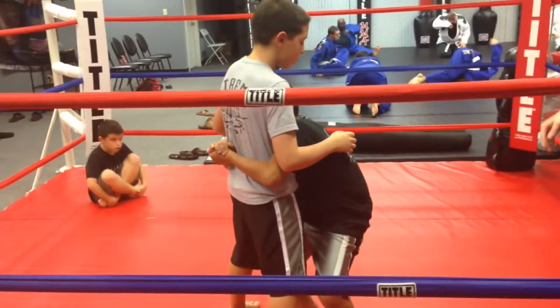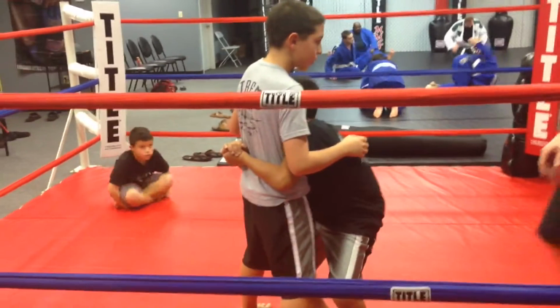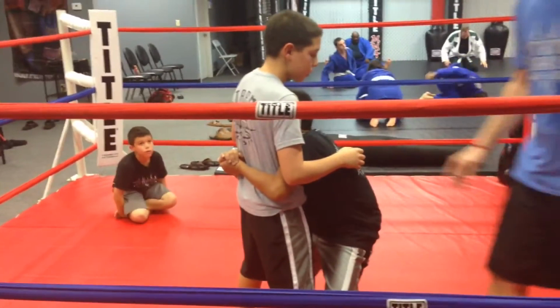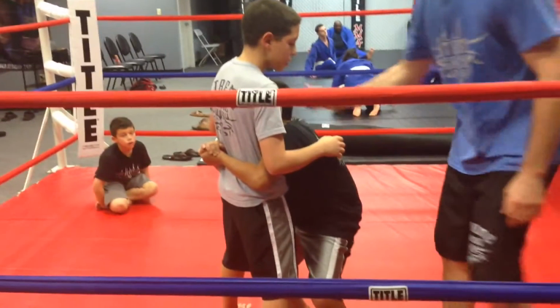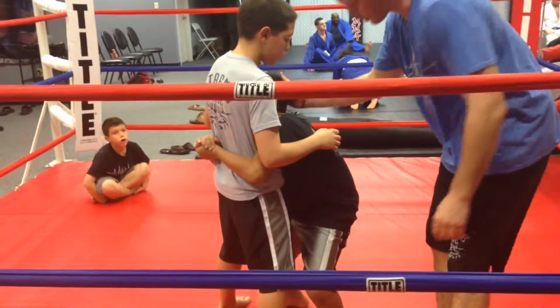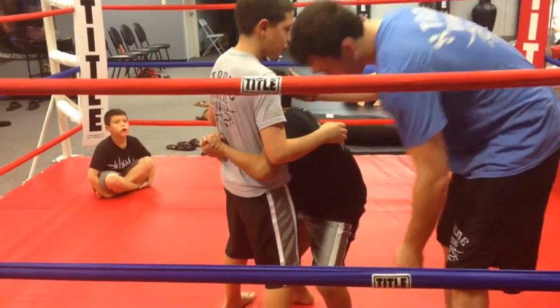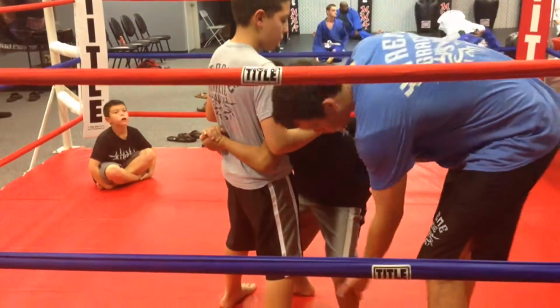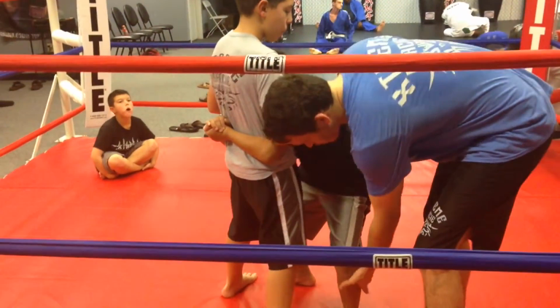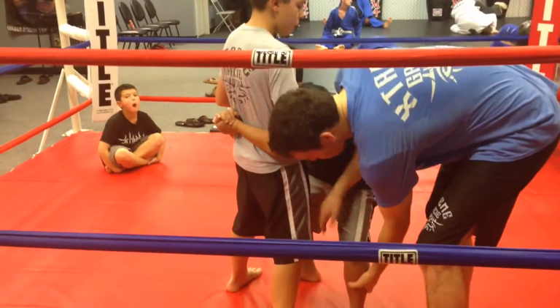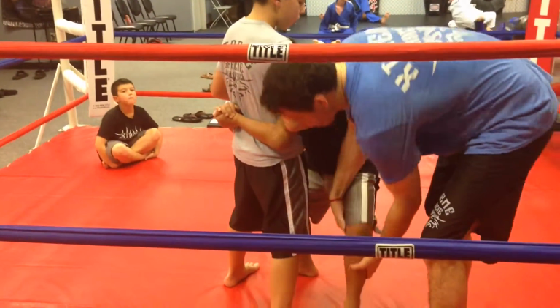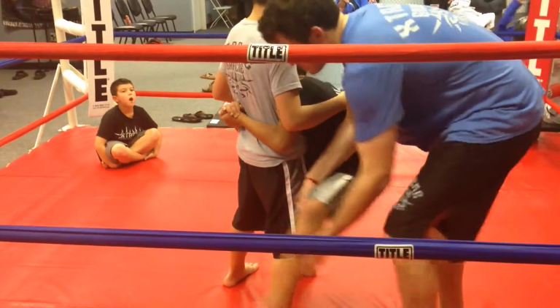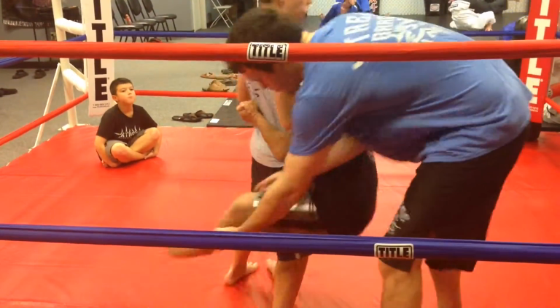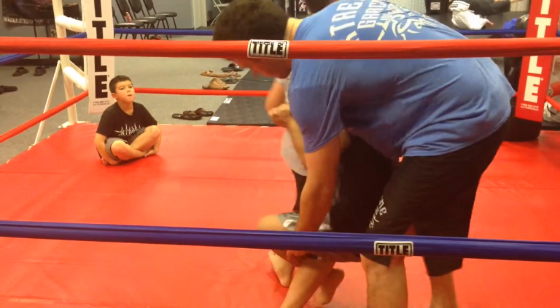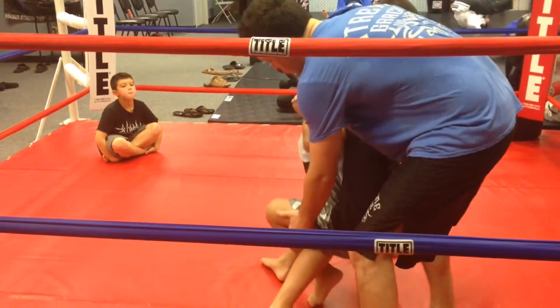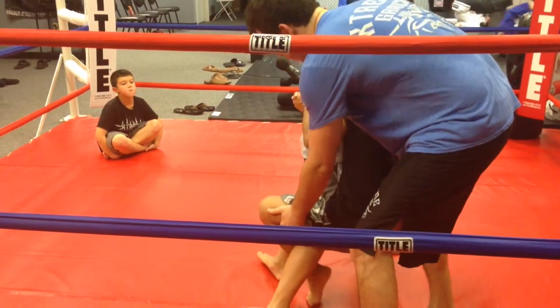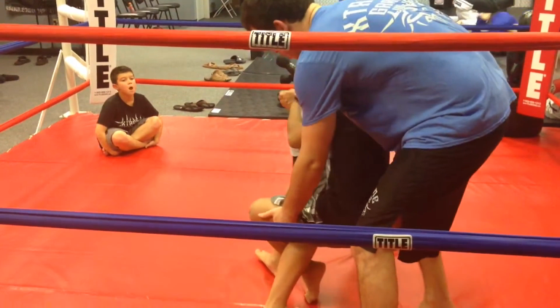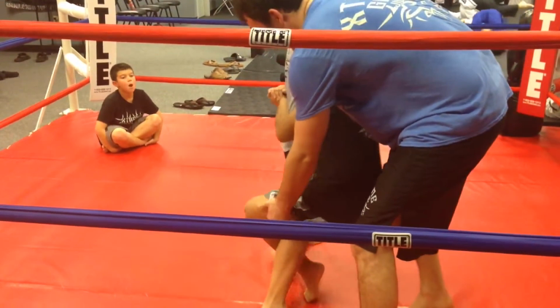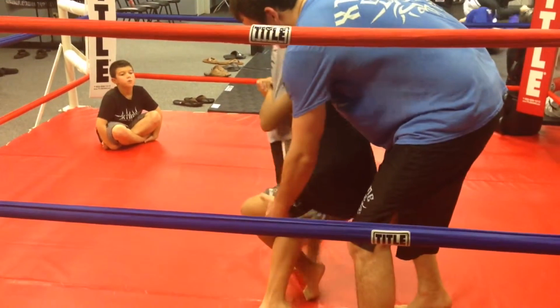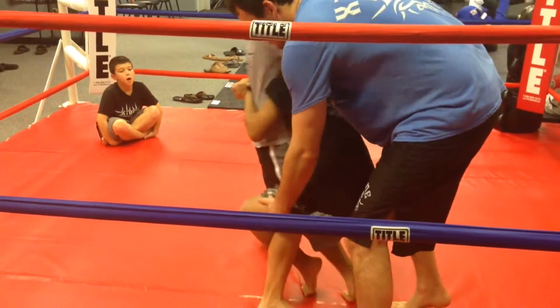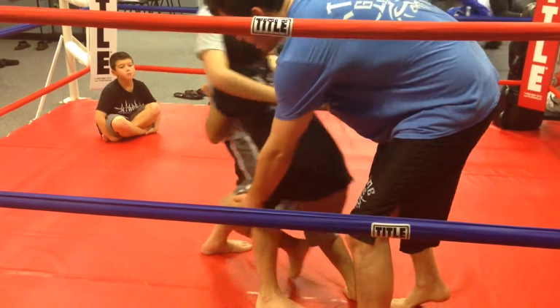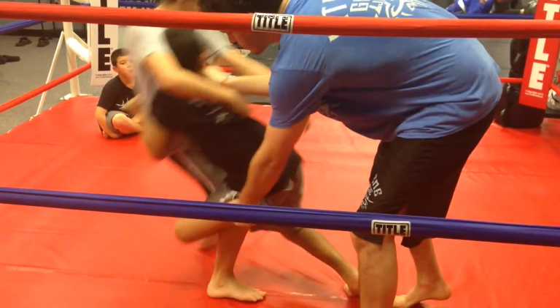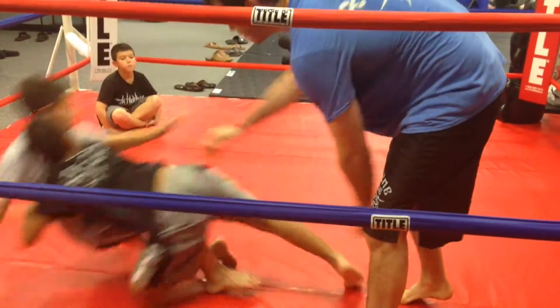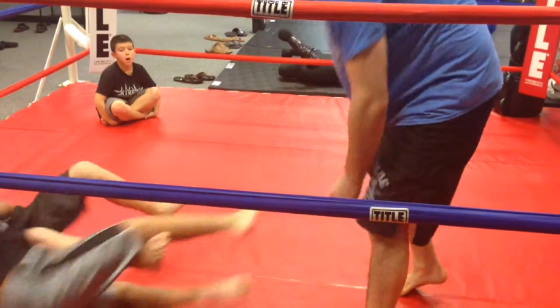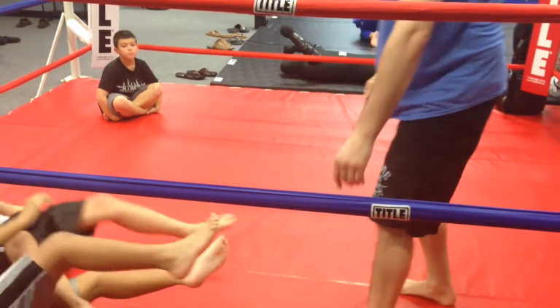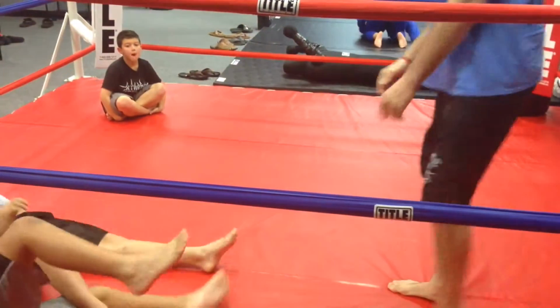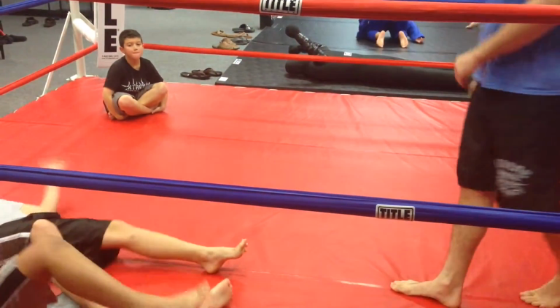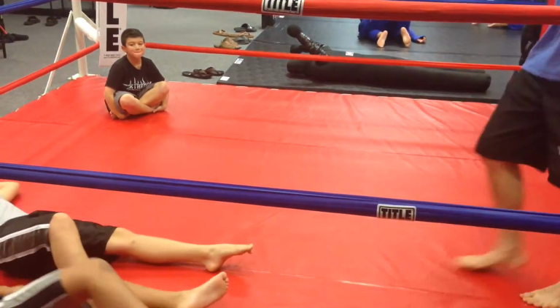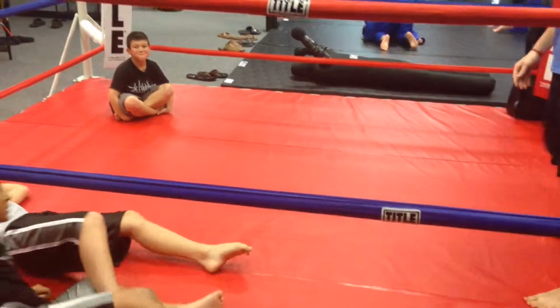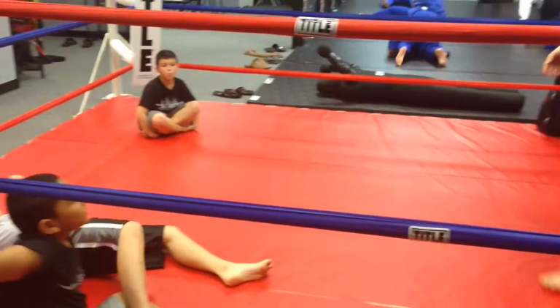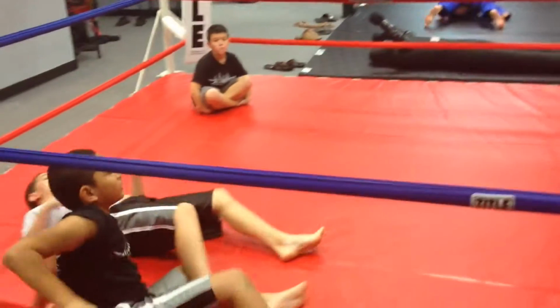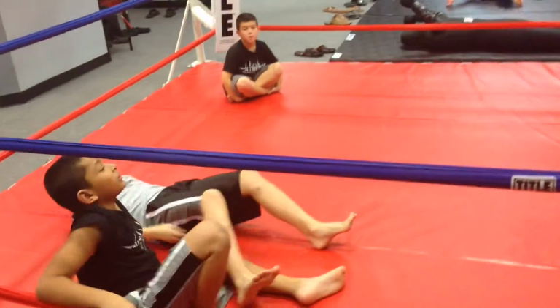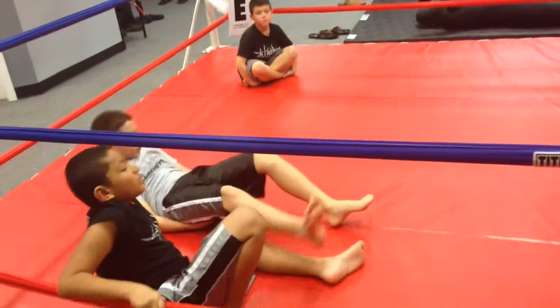There we go. Now go up with your leg, around his — don't fall though — and drive with your head. Down we go. Good. Not bad.